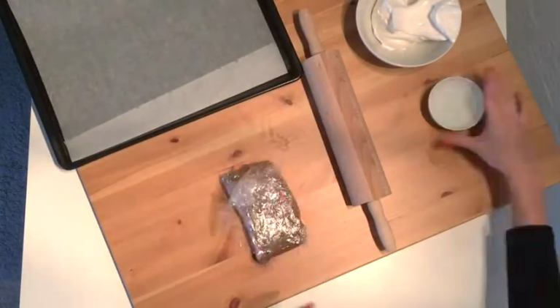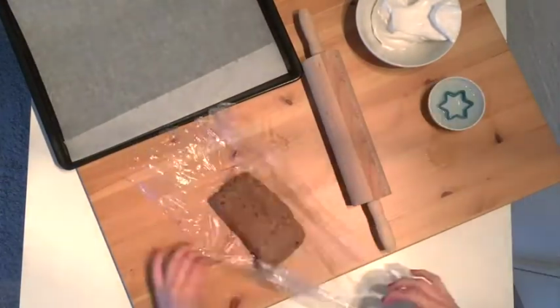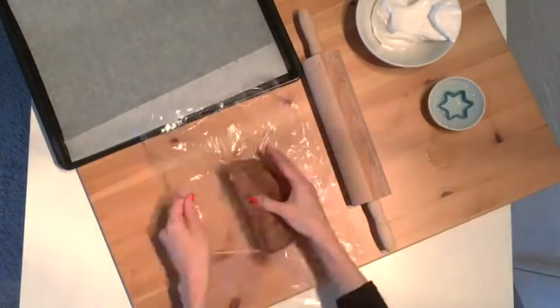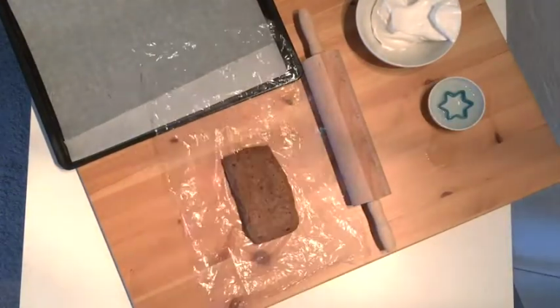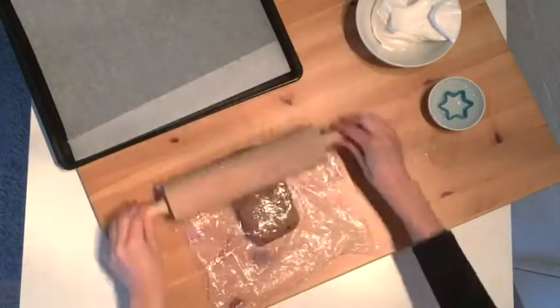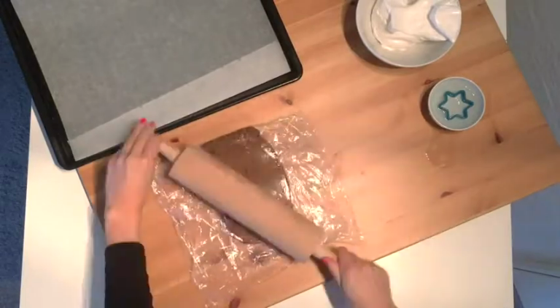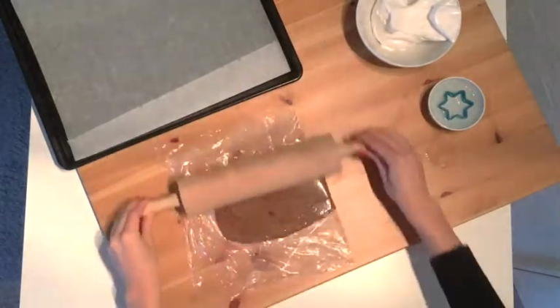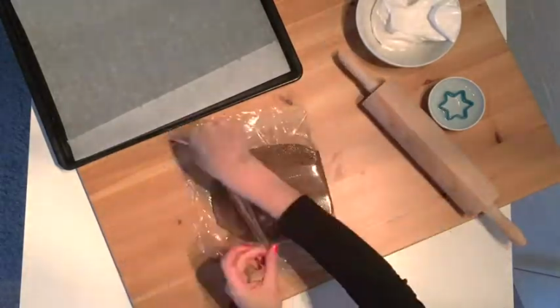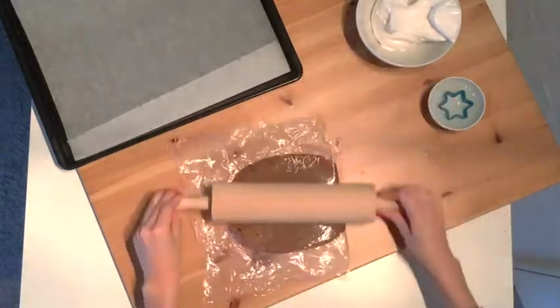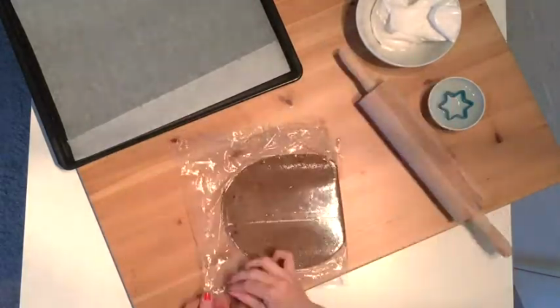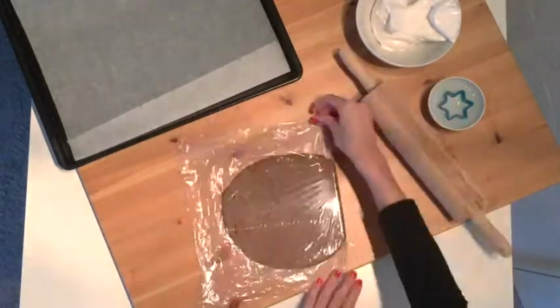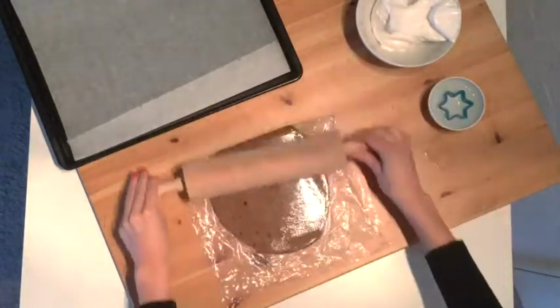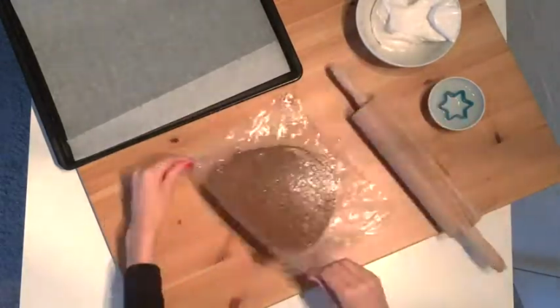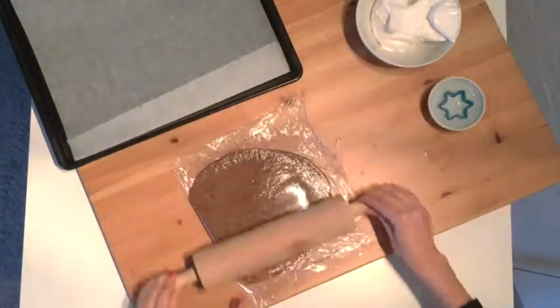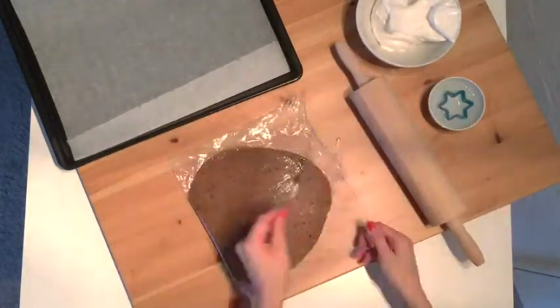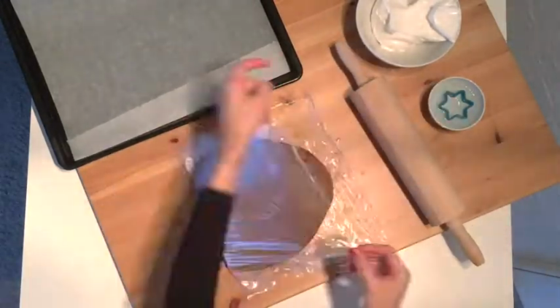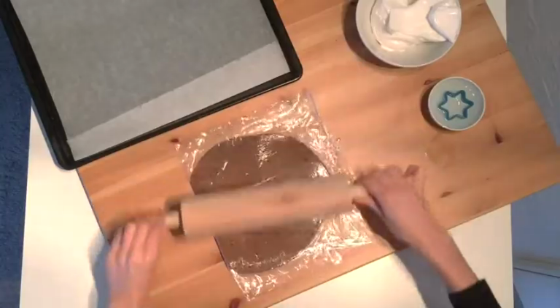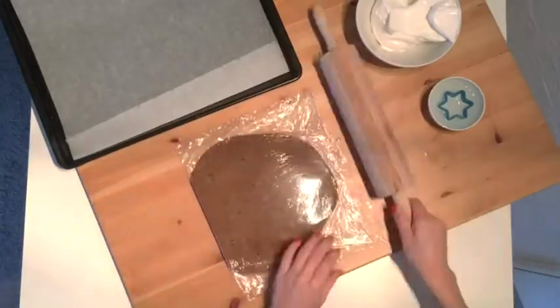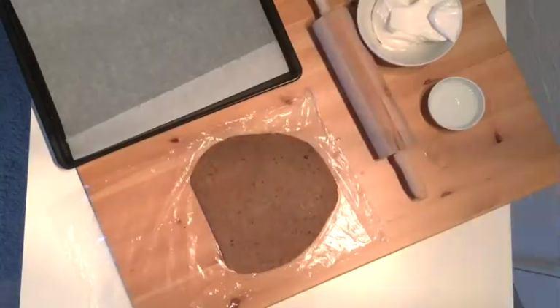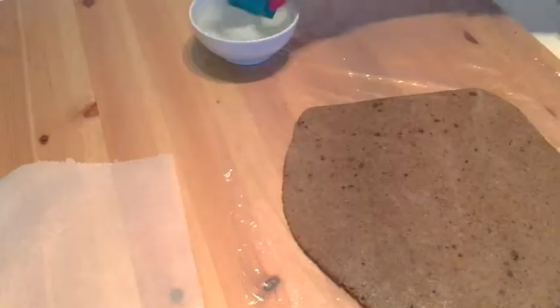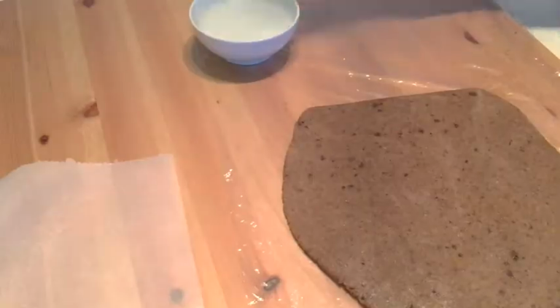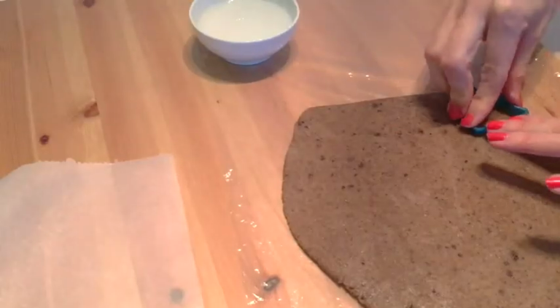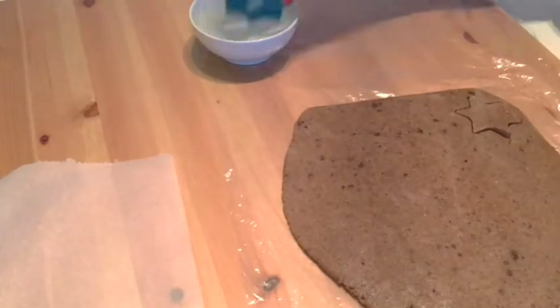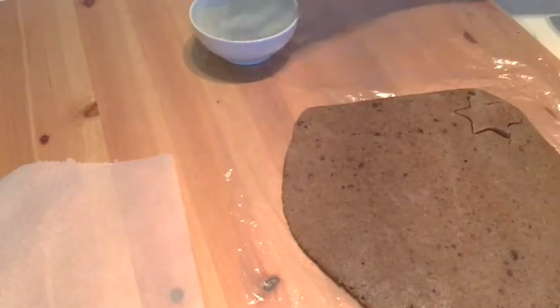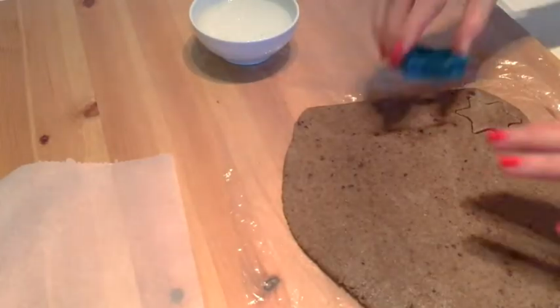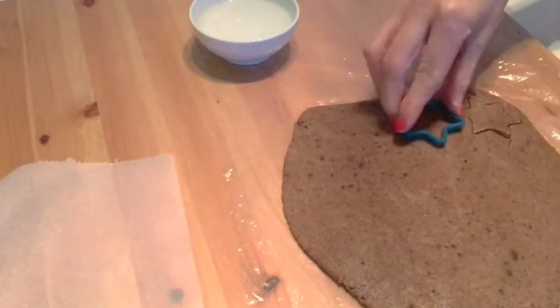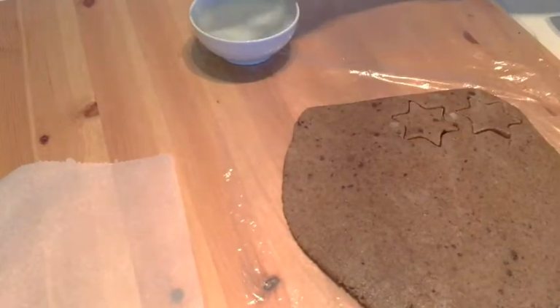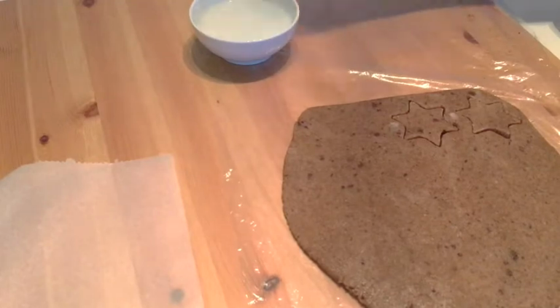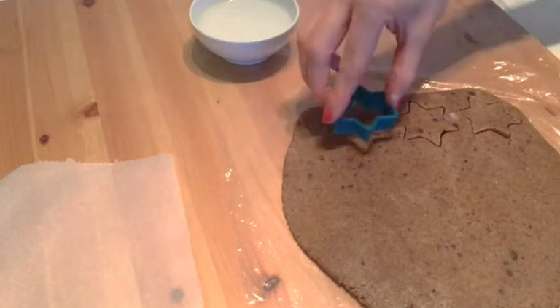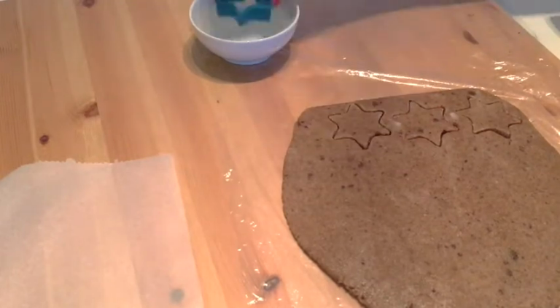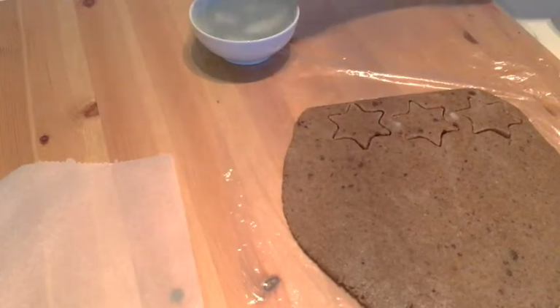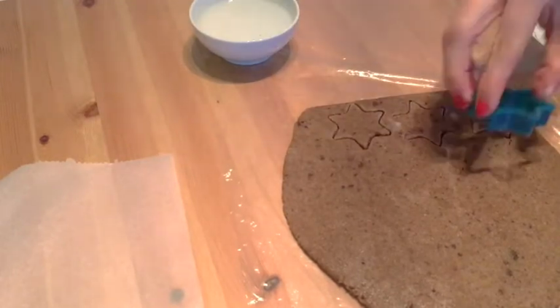Put your dough between two layers of cling film and roll it to 5mm — that's about 1/4 inch thickness. With a cookie cutter, cut out your shapes. If your cookie cutter gets sticky, just dip it in some cold water every now and then.